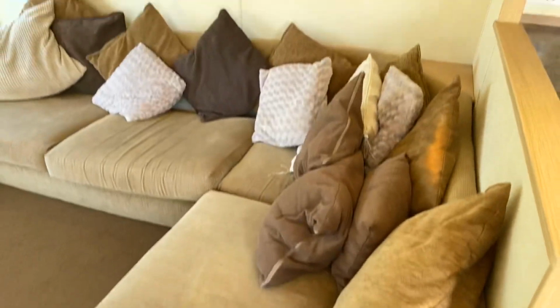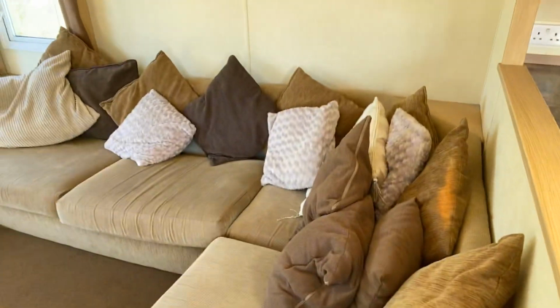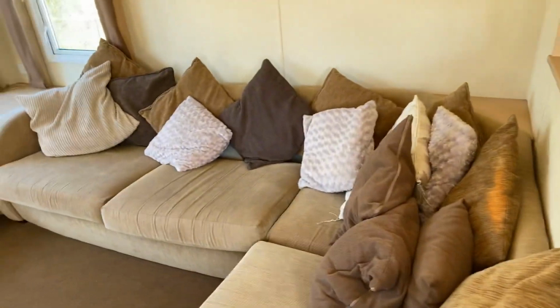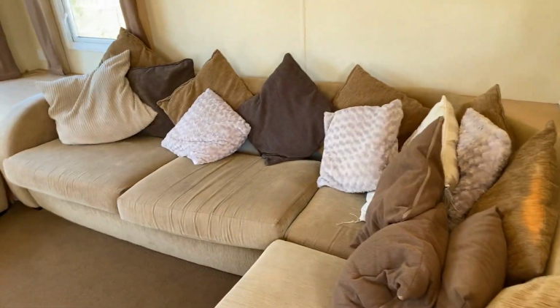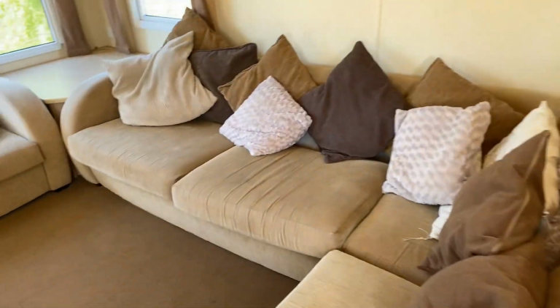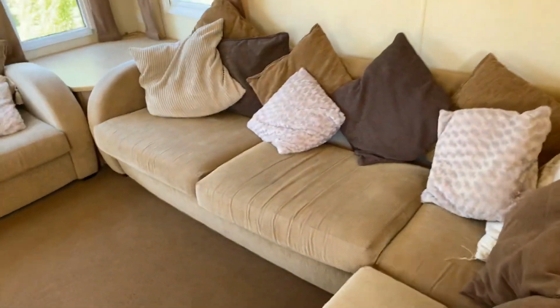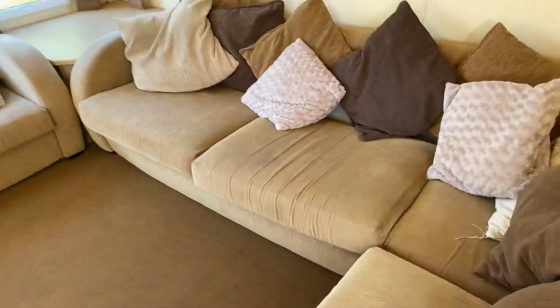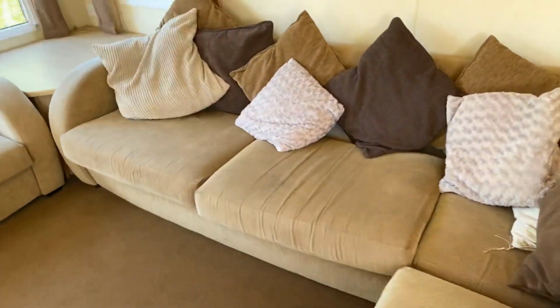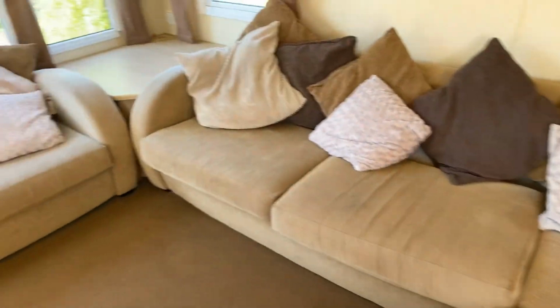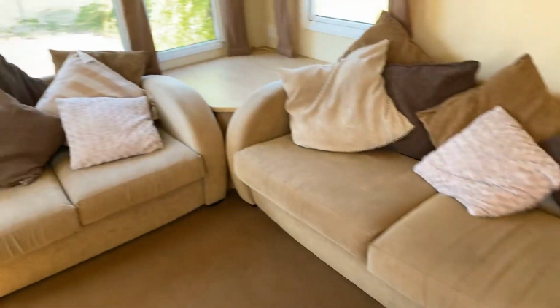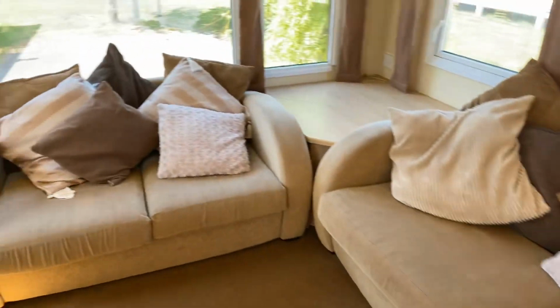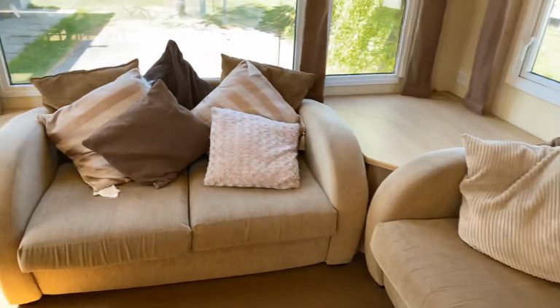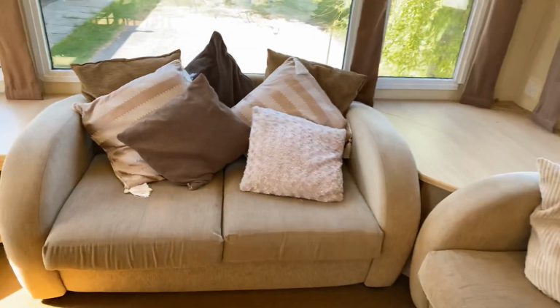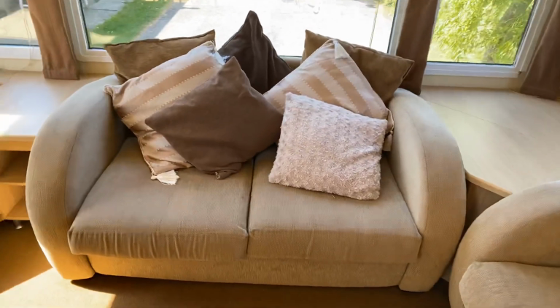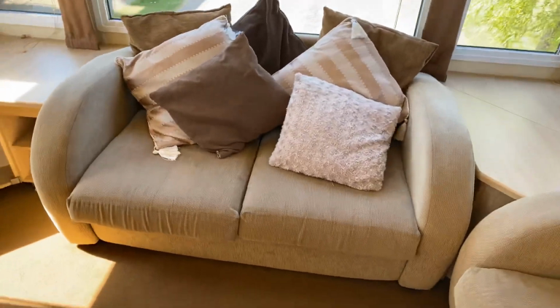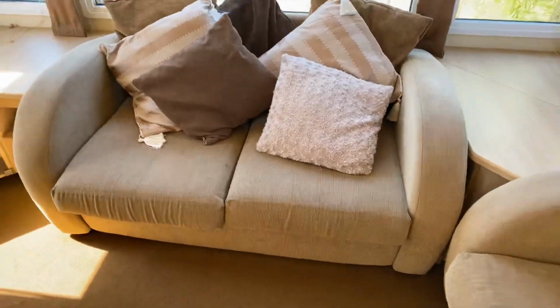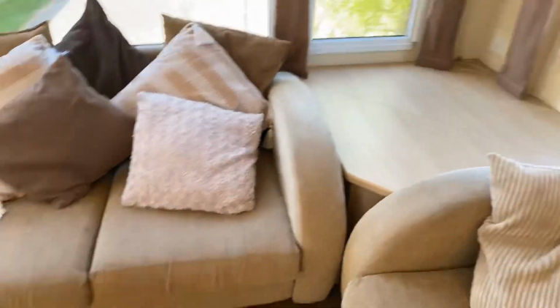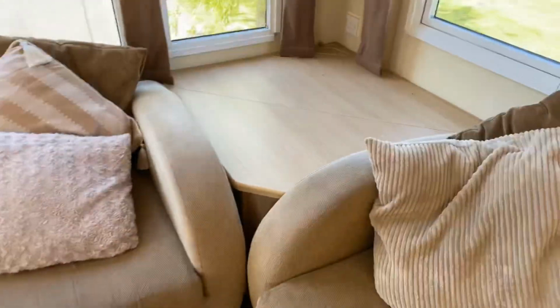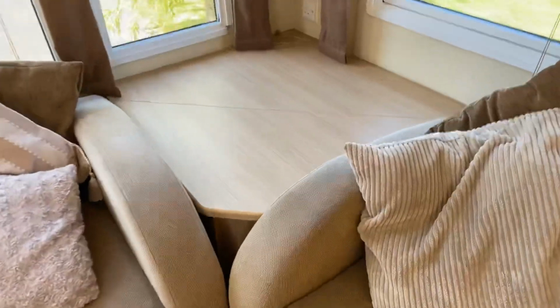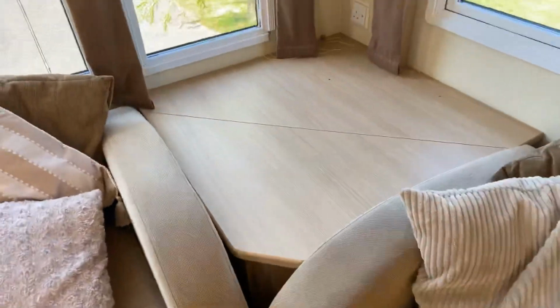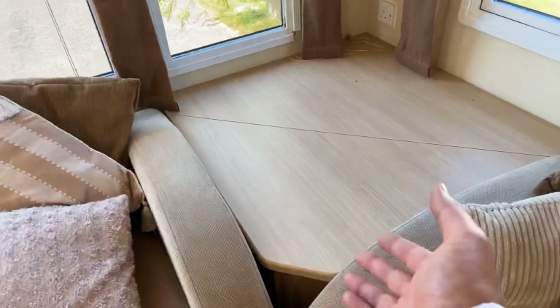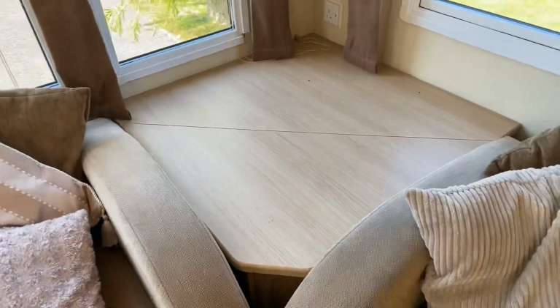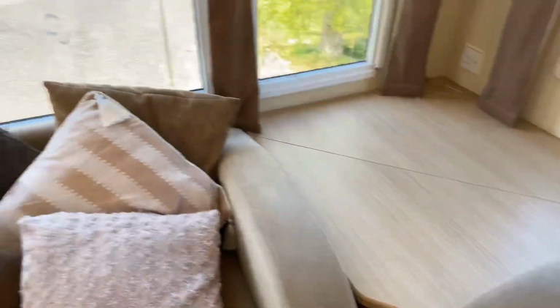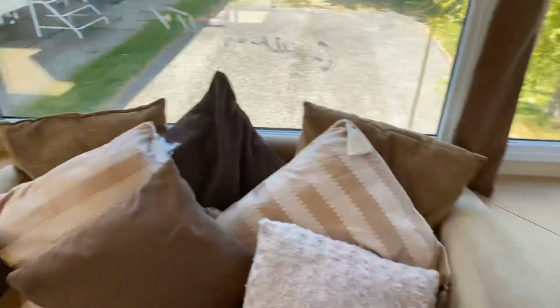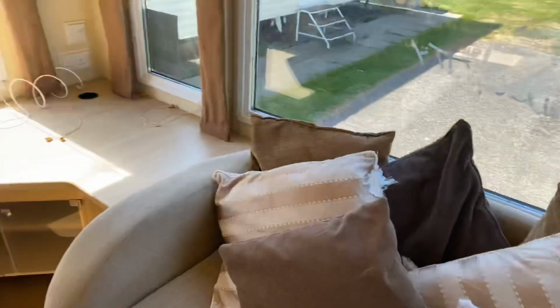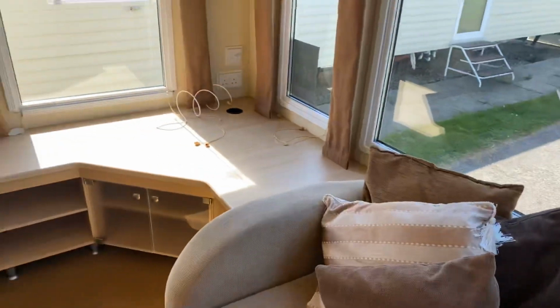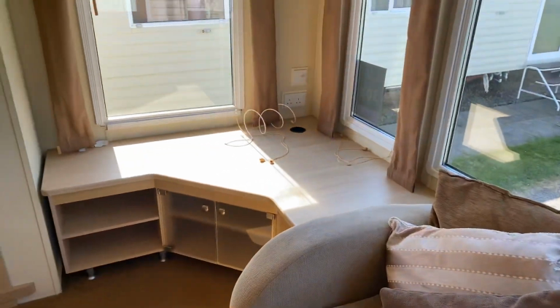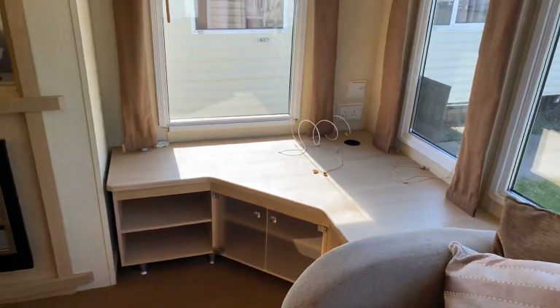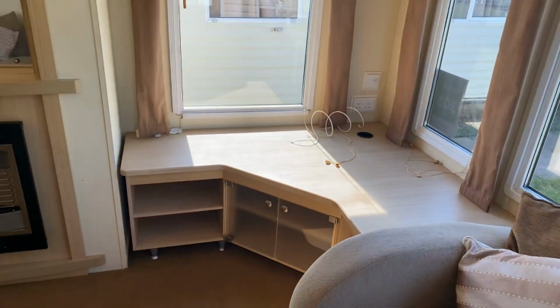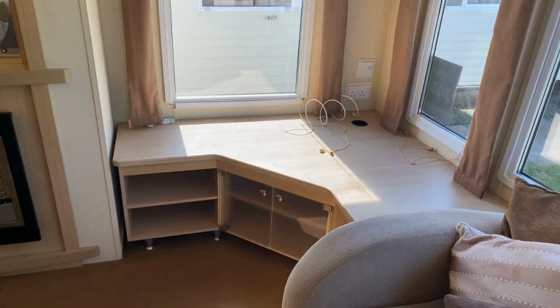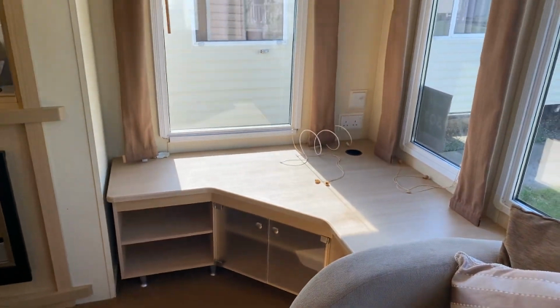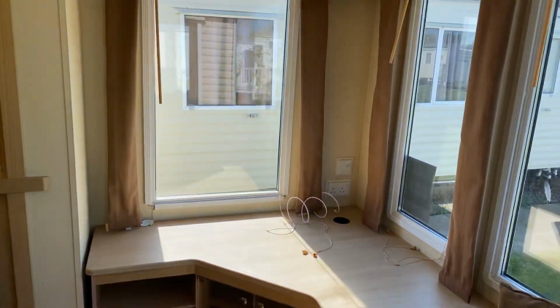All the cushions and everything like that go with it. There's a pull-out bed that pops out from underneath there, and then a separate double seater. Storage units that lift up, more storage there, and then loads of space to have a decent size television.